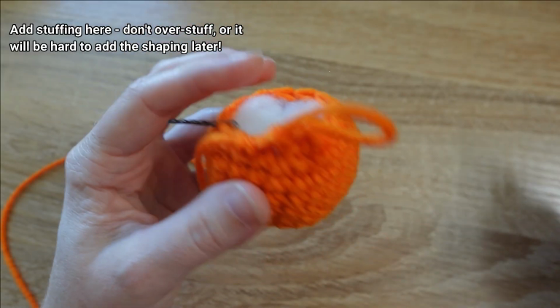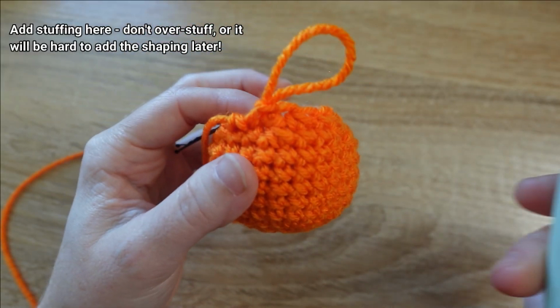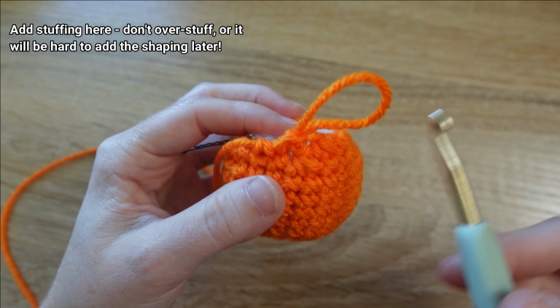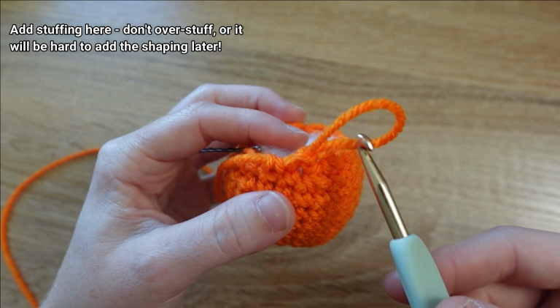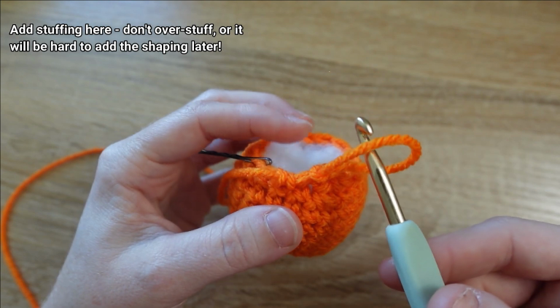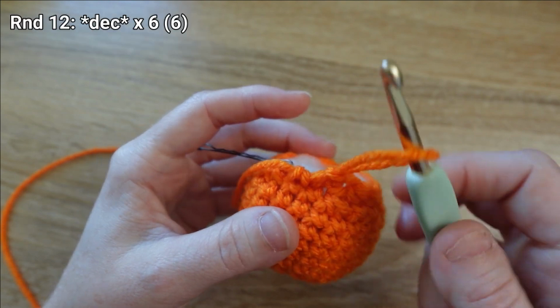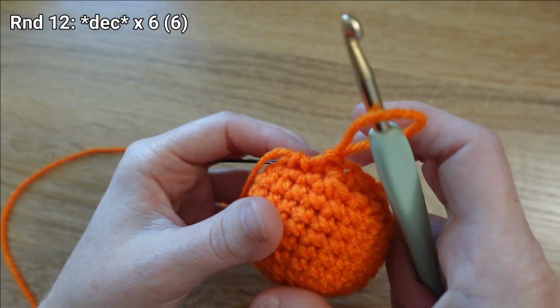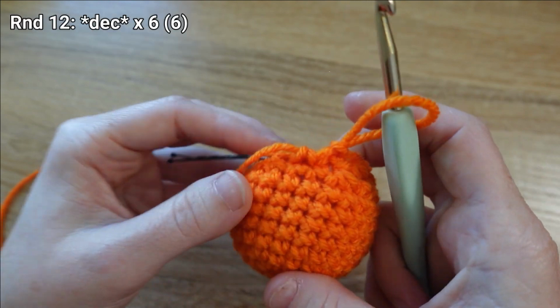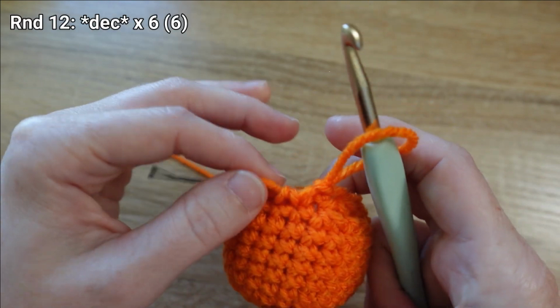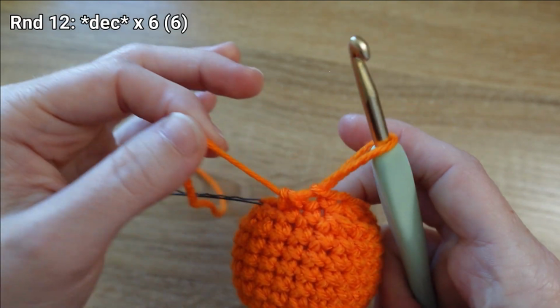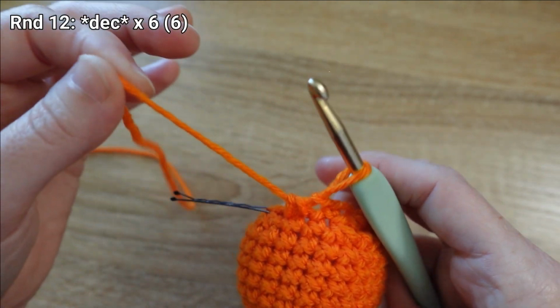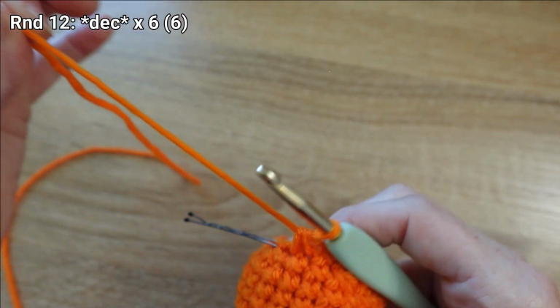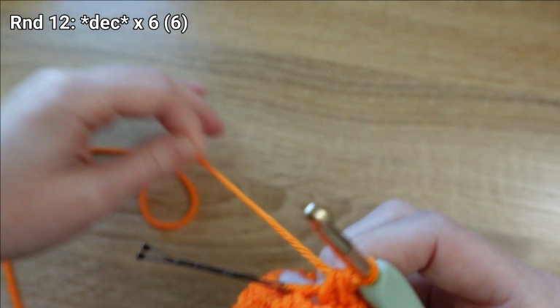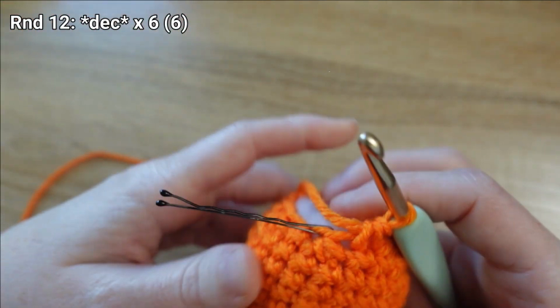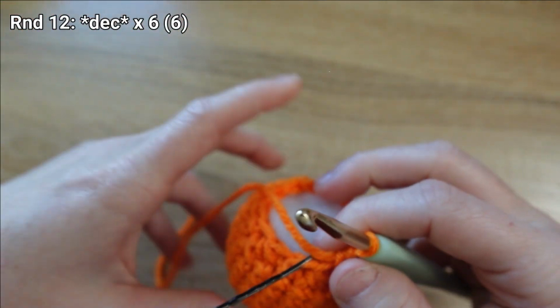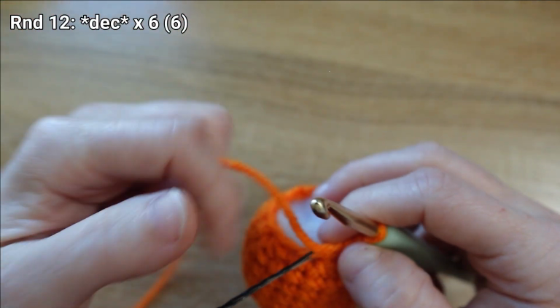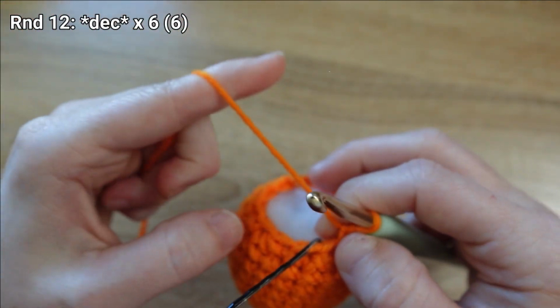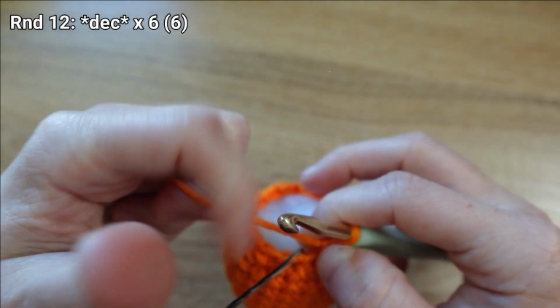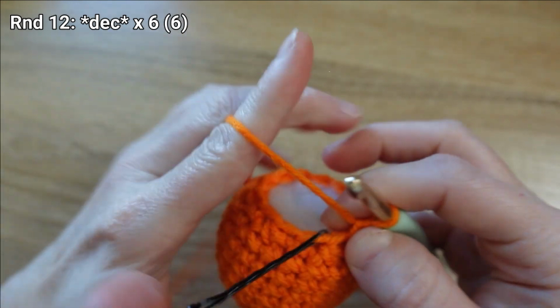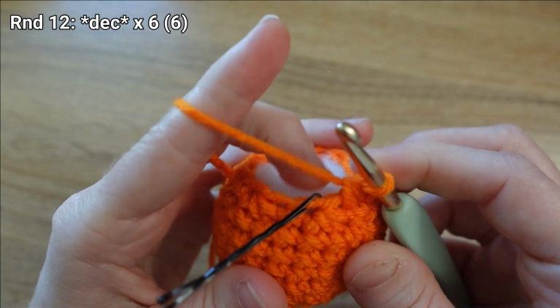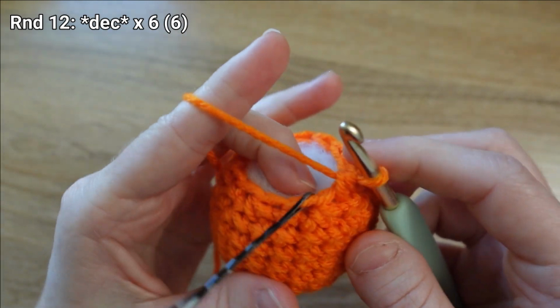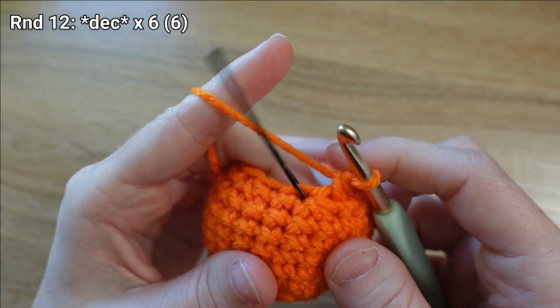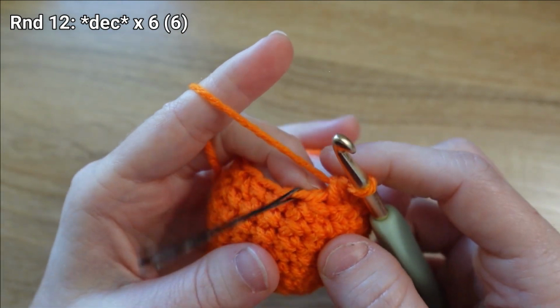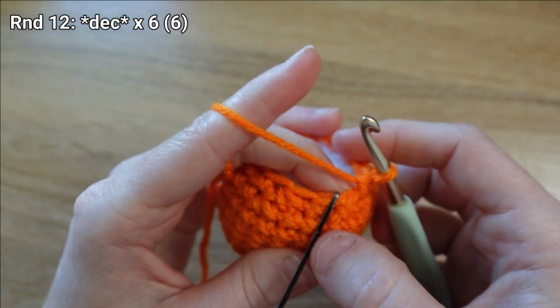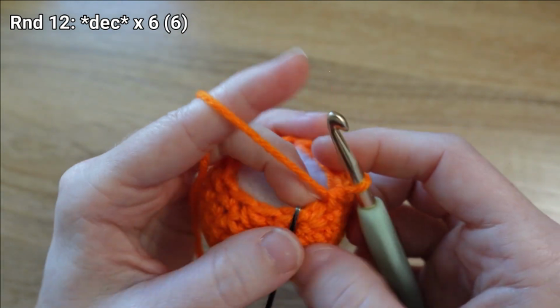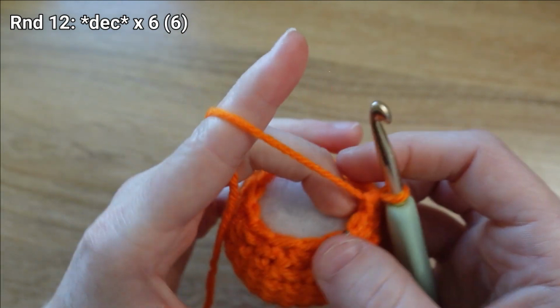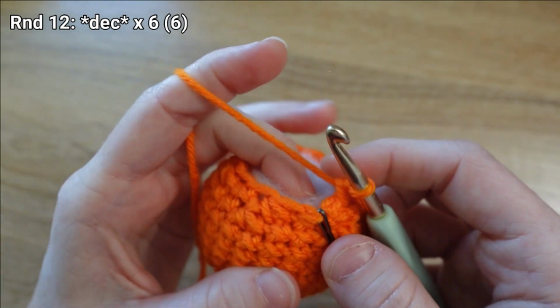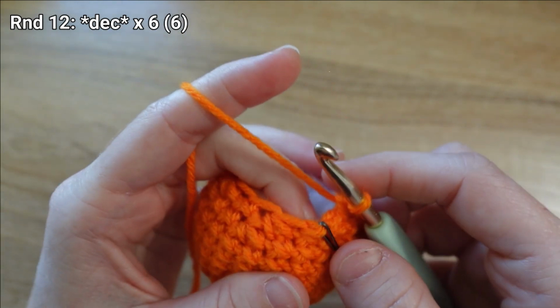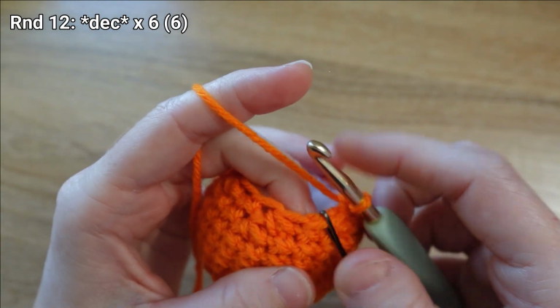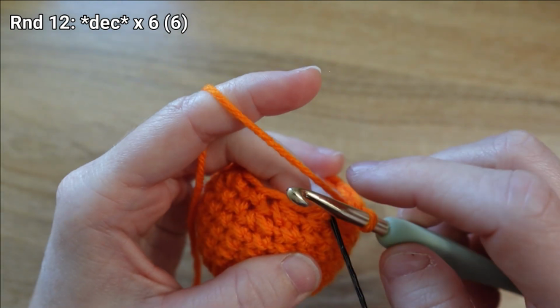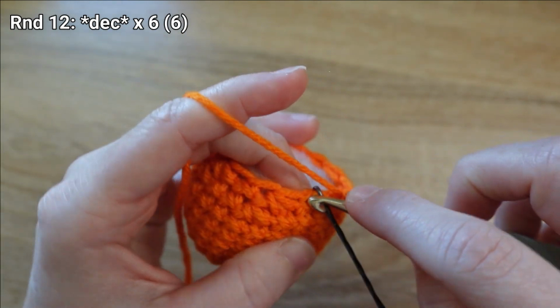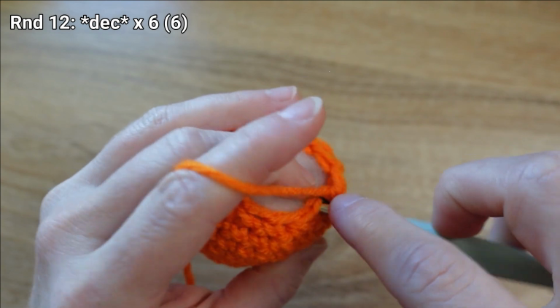I have mine stuffed, so I'm ready to continue. I'll put my hook back through that loop, draw the tail down, and make my last round — round twelve — where we're just going to be decreasing in each stitch all the way around.